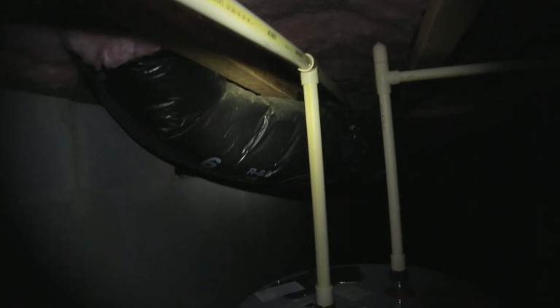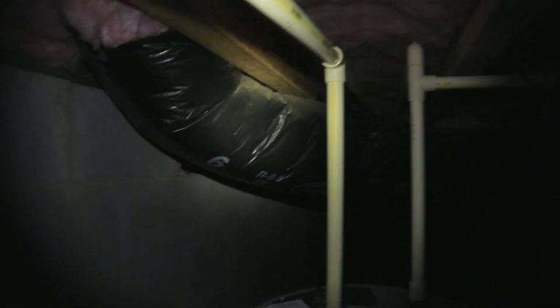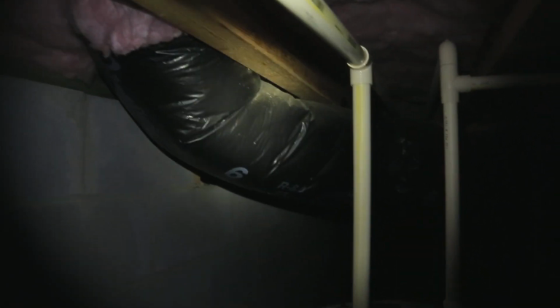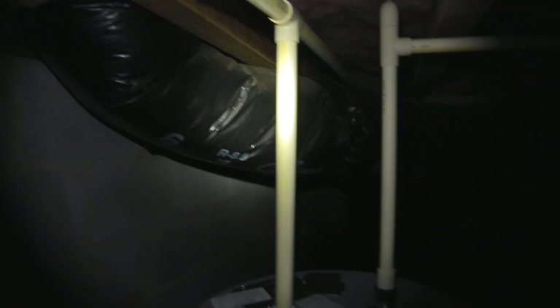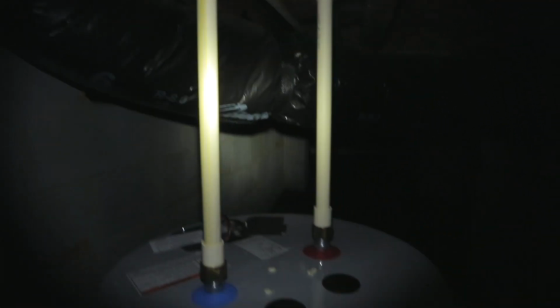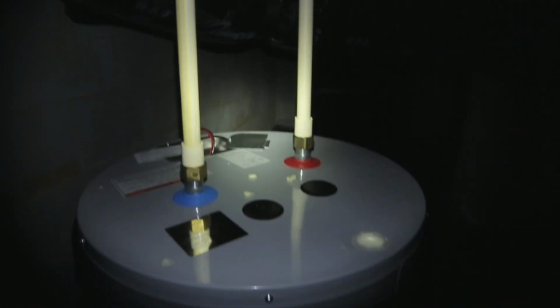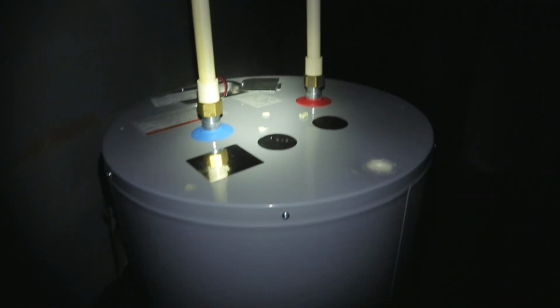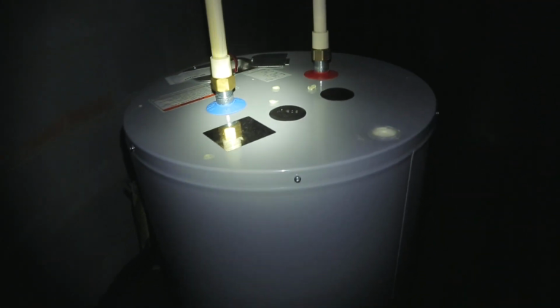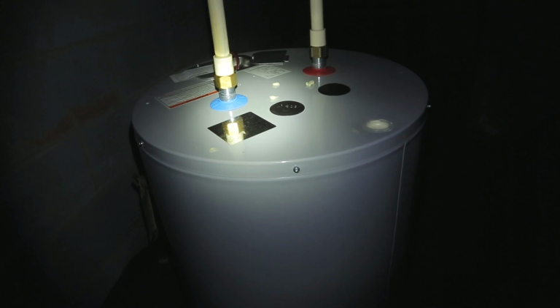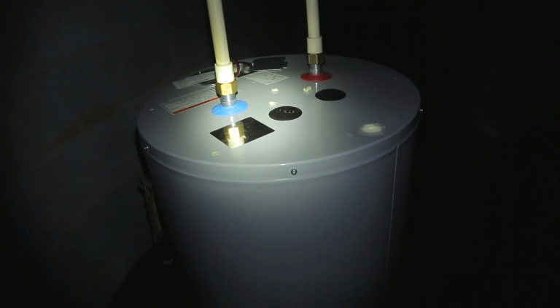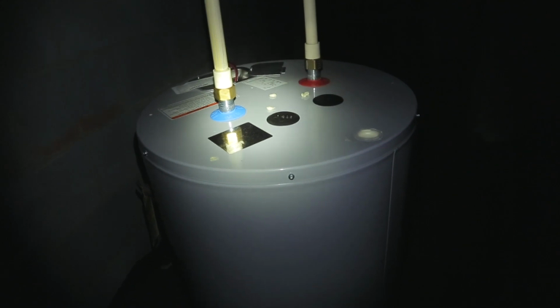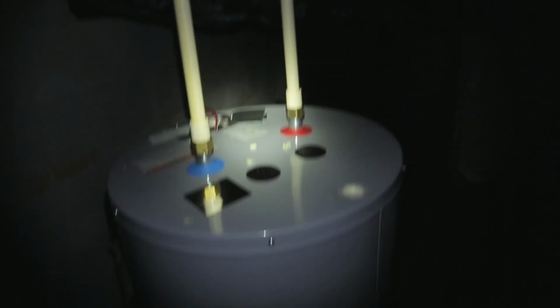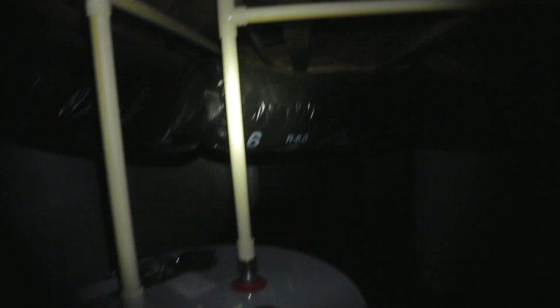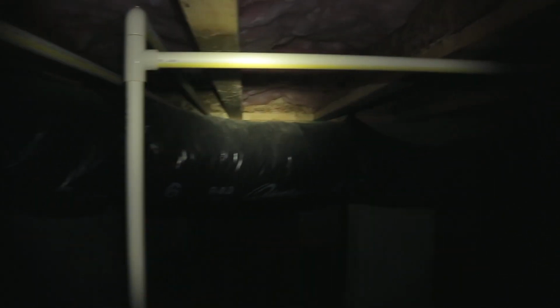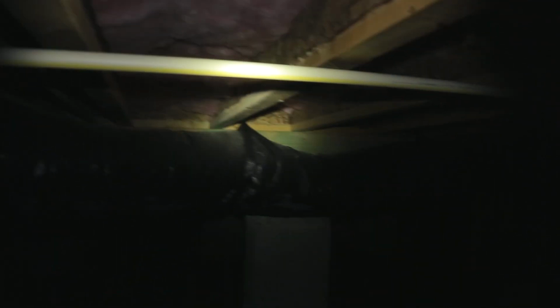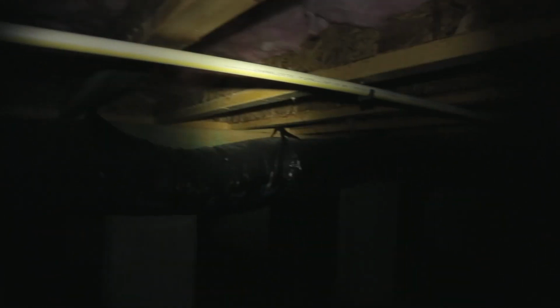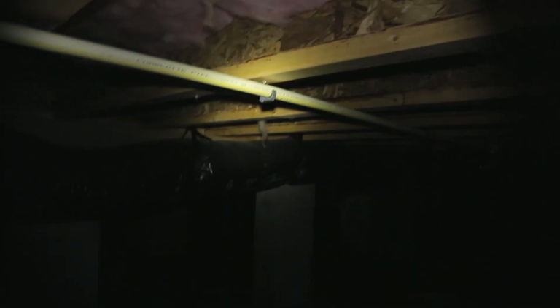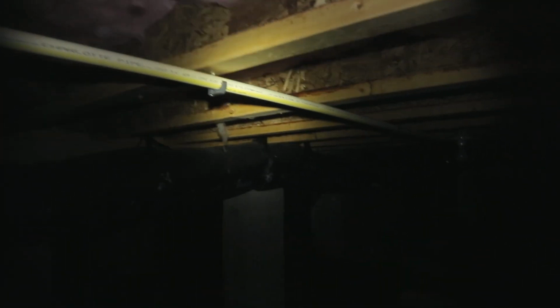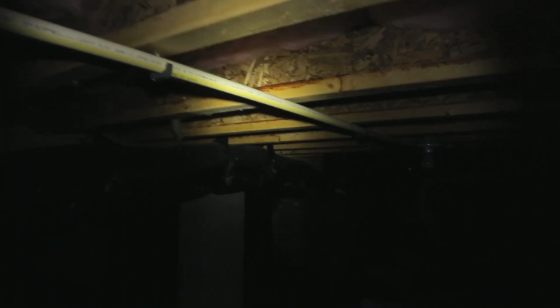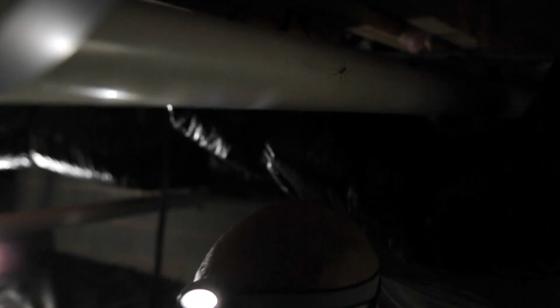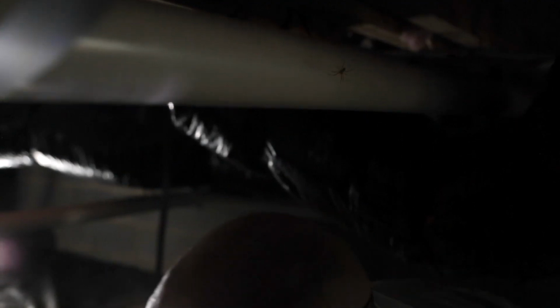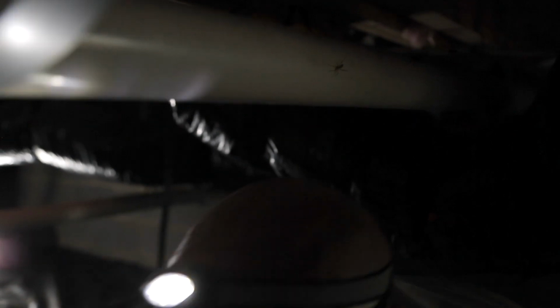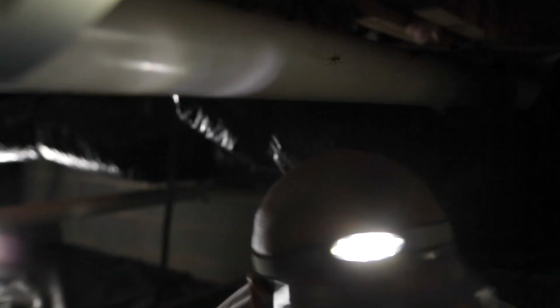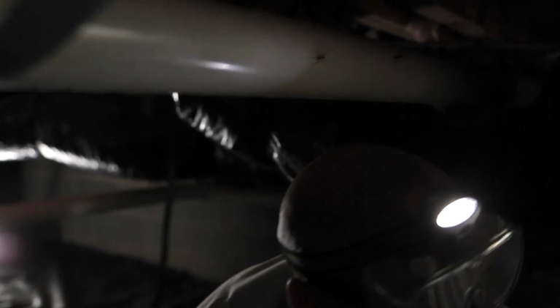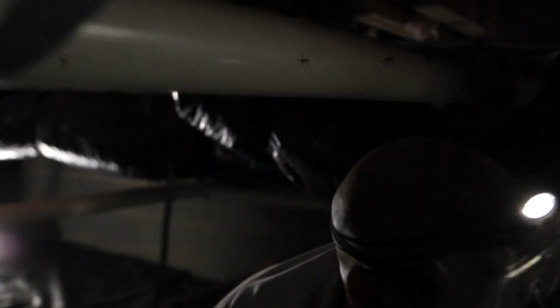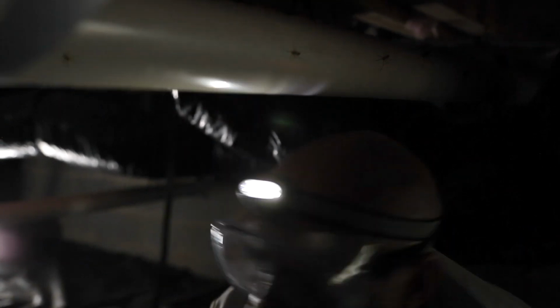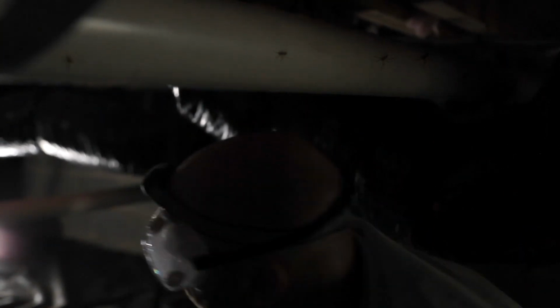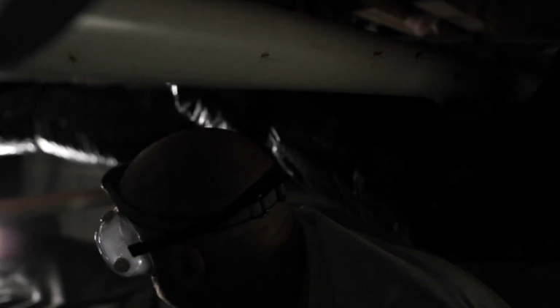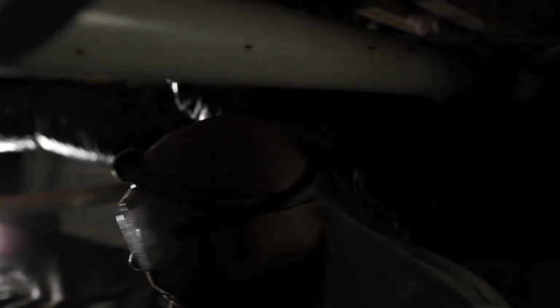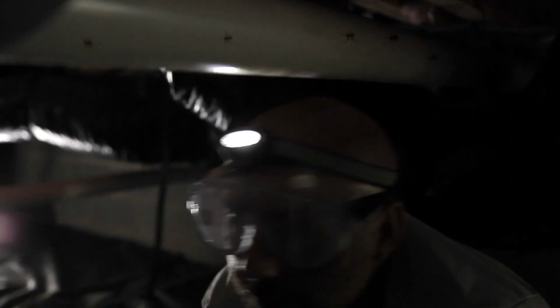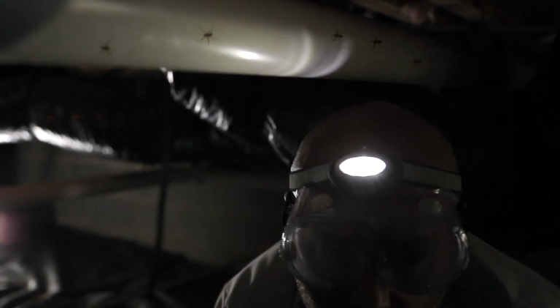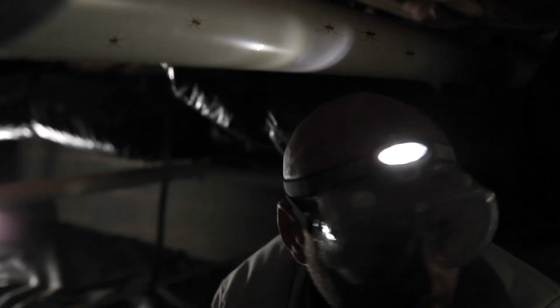Since nobody likes cold showers, the first stop your water makes is the water heater. Here the system splits into hot and cold lines. From there the line runs everywhere water is needed, and to the second floor via the main riser.